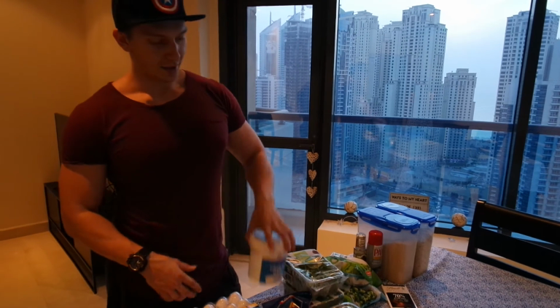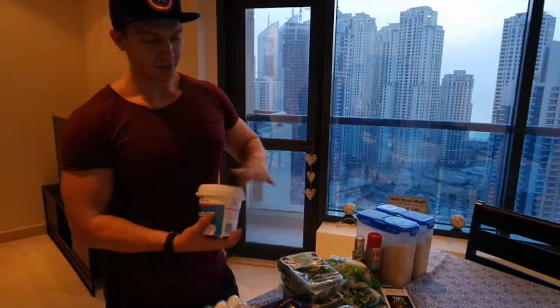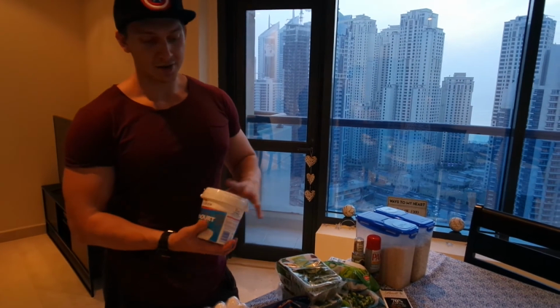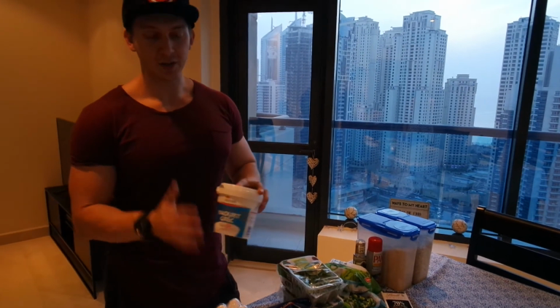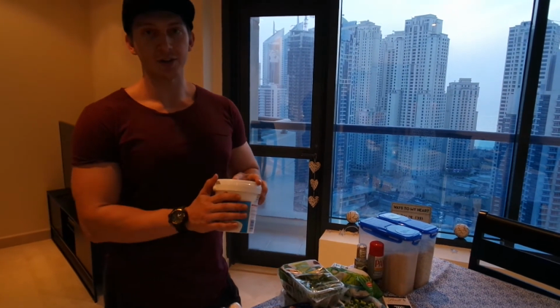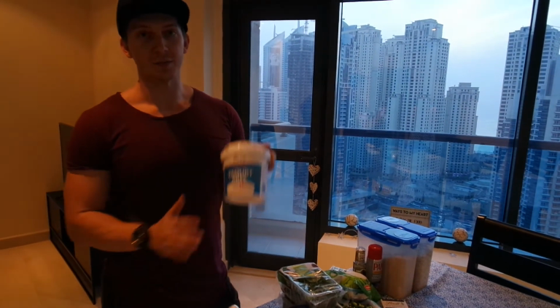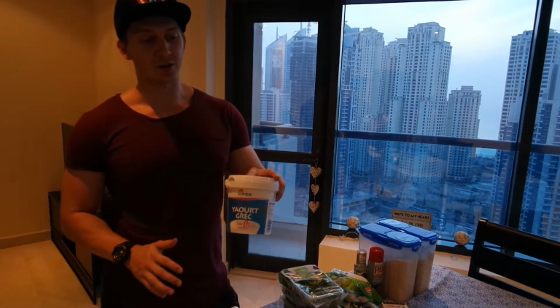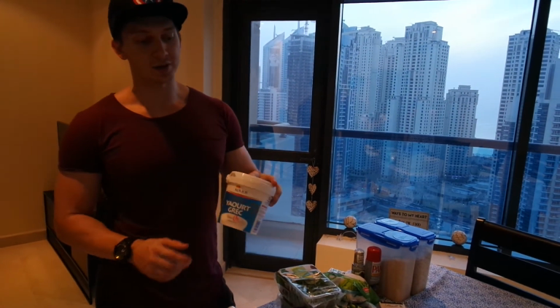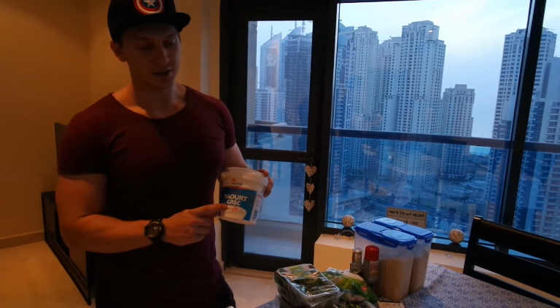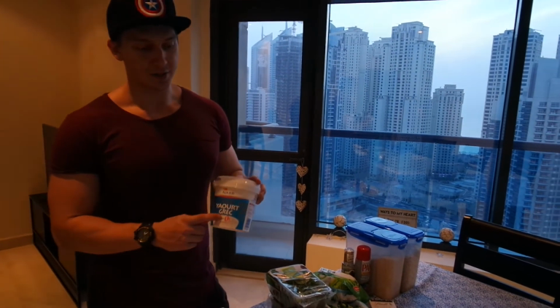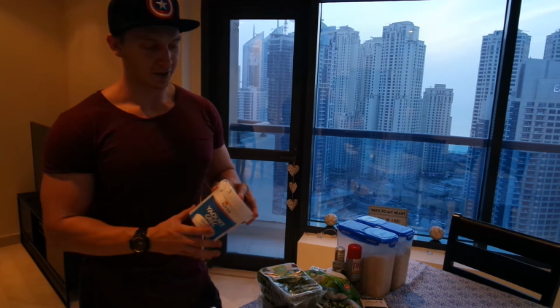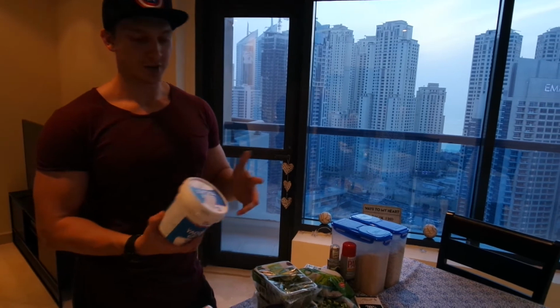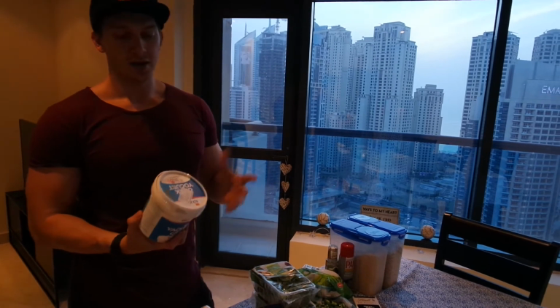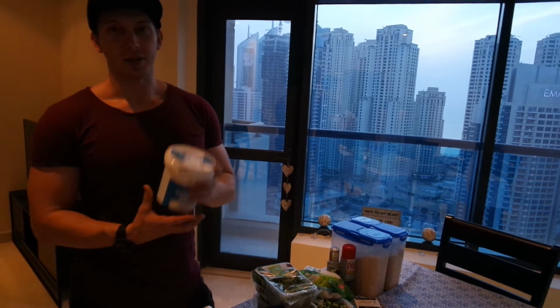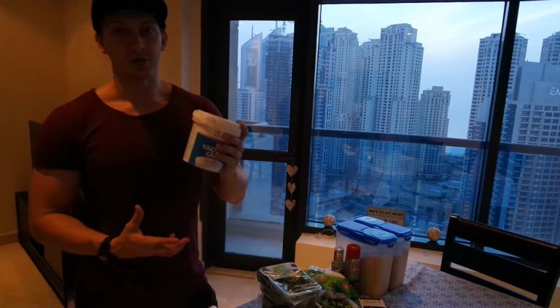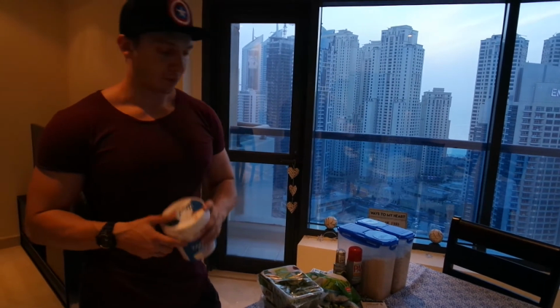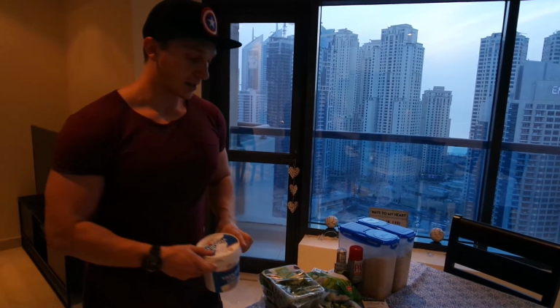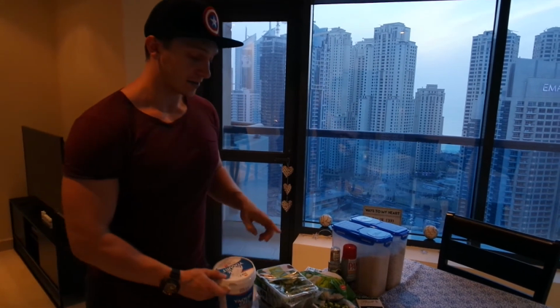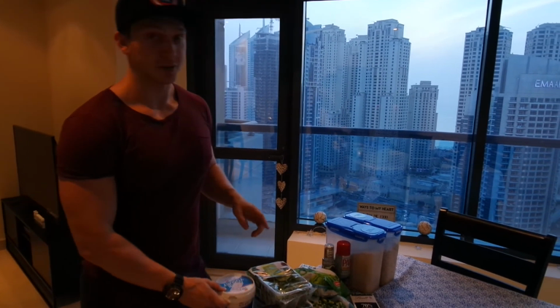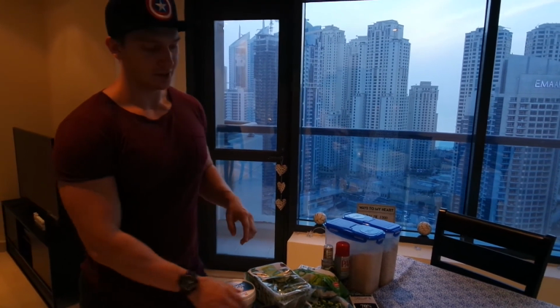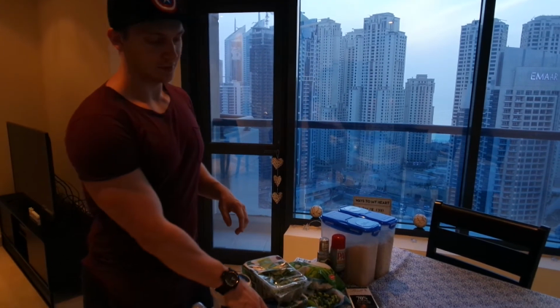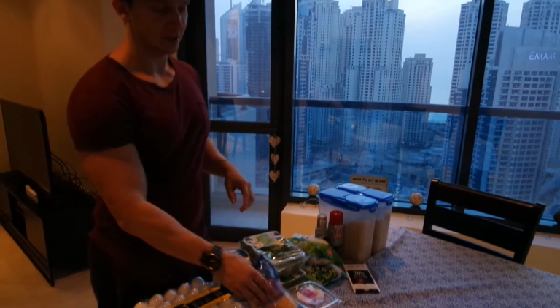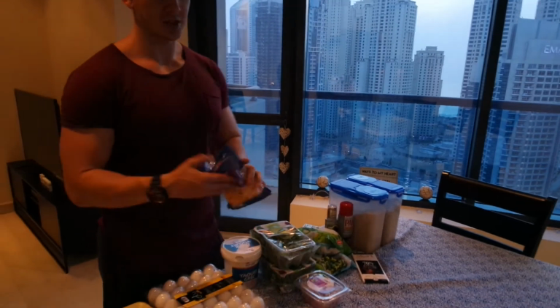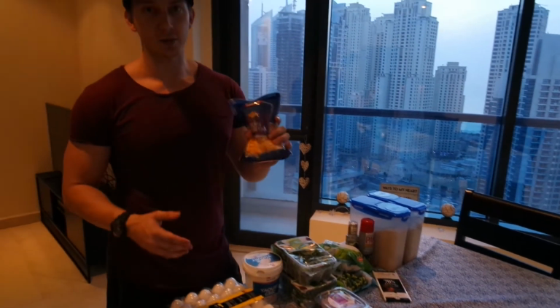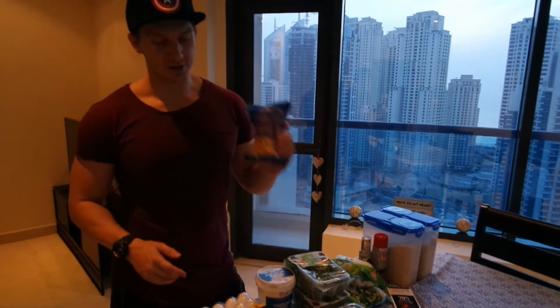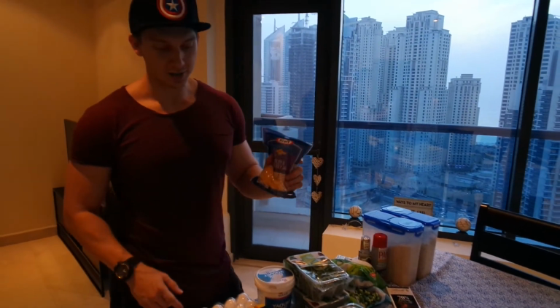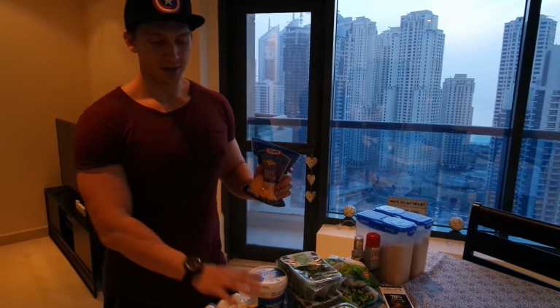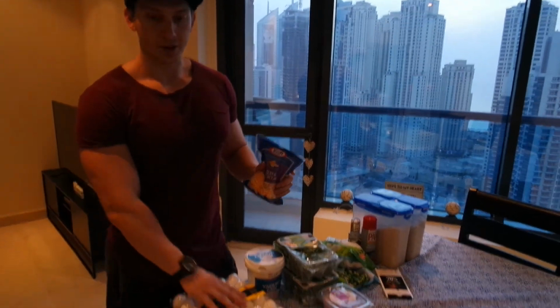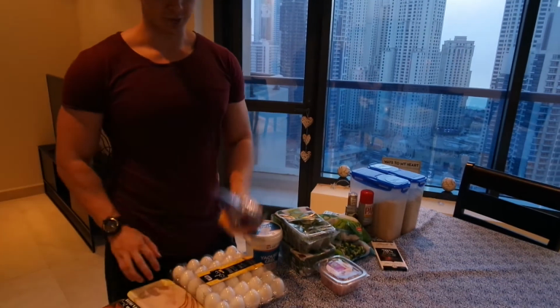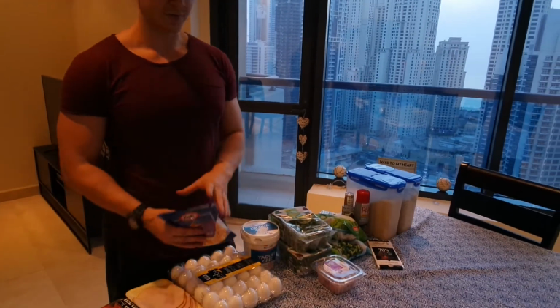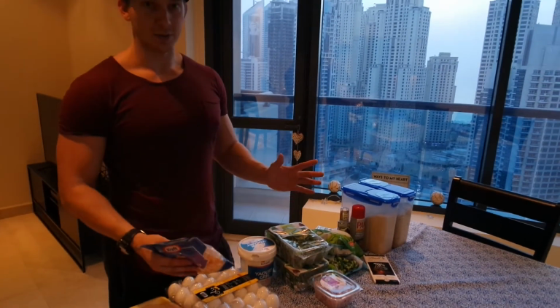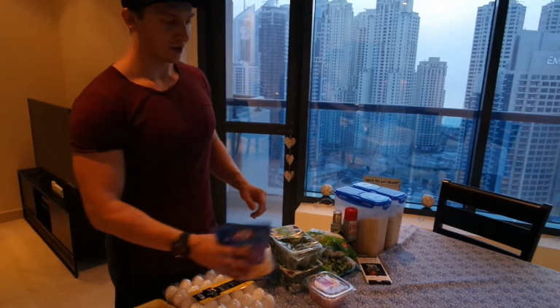Then moving on to dairy — Greek yogurt is a must, a whole kilo, 0% fat of course. You can get a whole lot of protein and it's super filling. Then a little bit of cheese as well for those low carb days. Put that in with an omelet and you're absolutely flying.